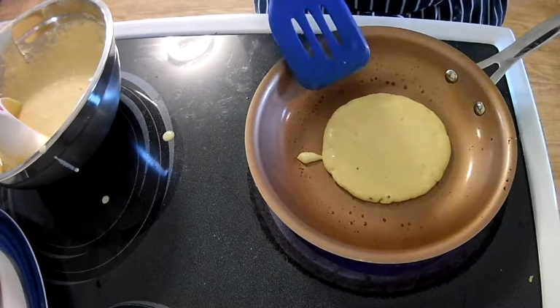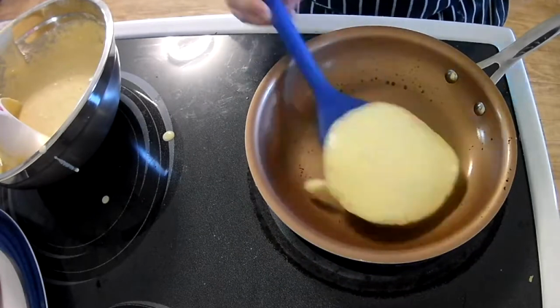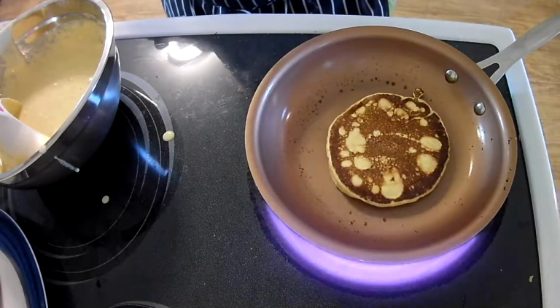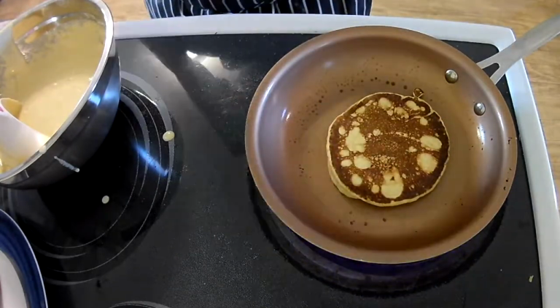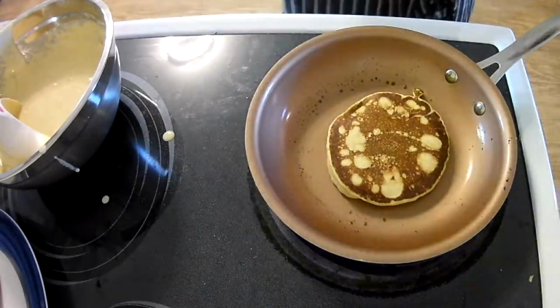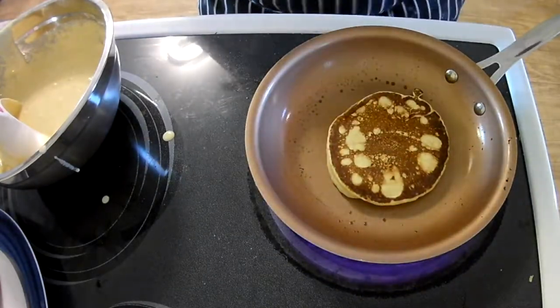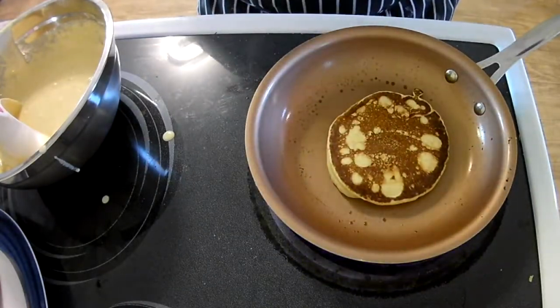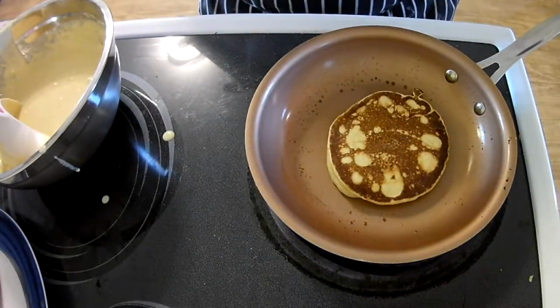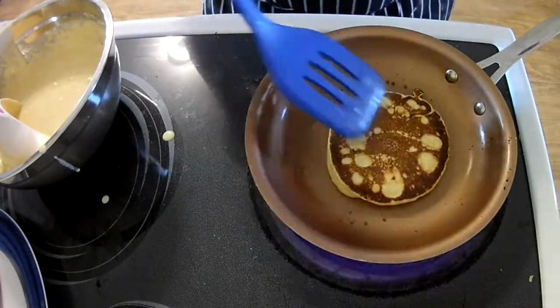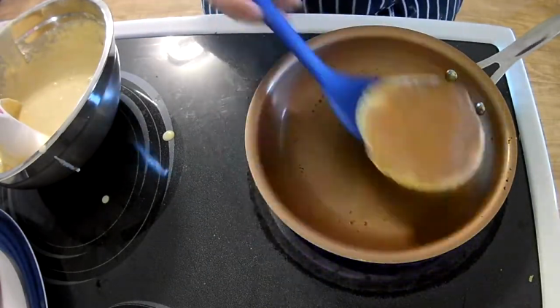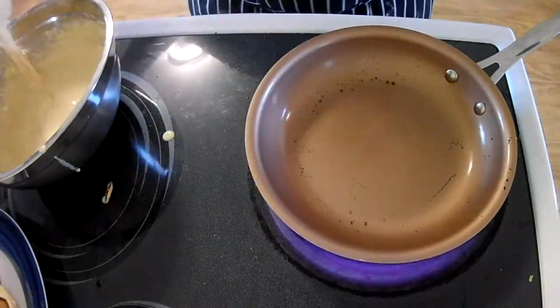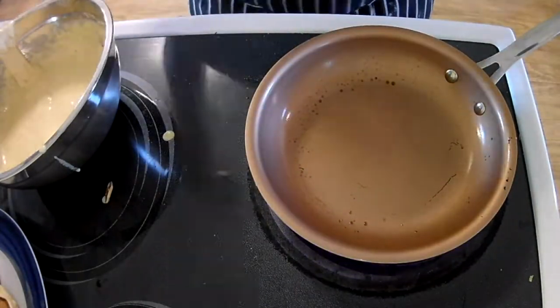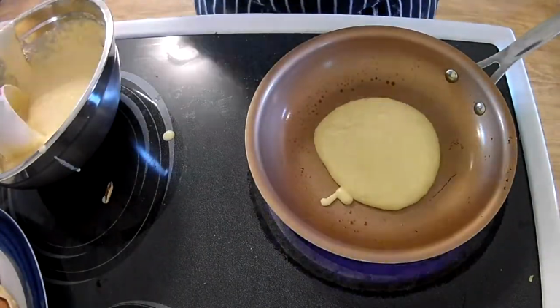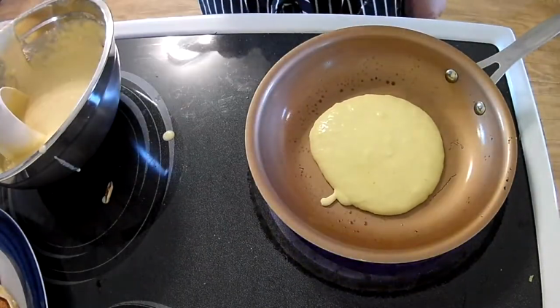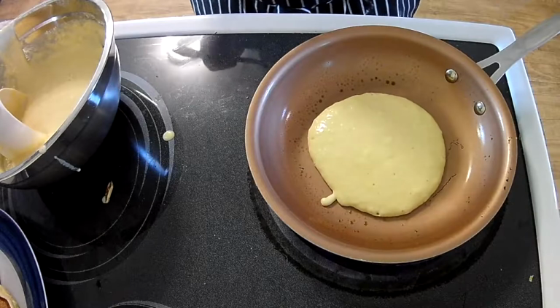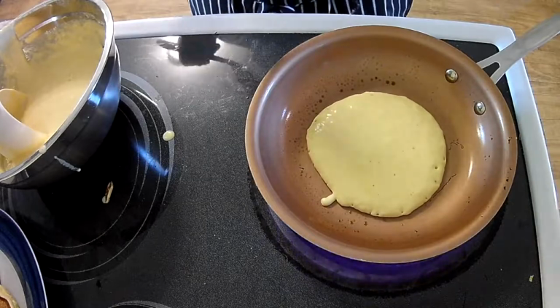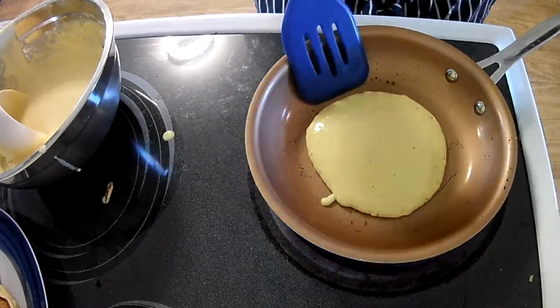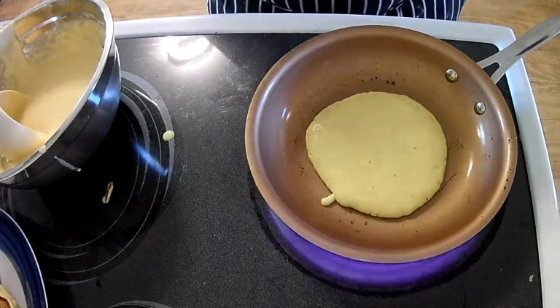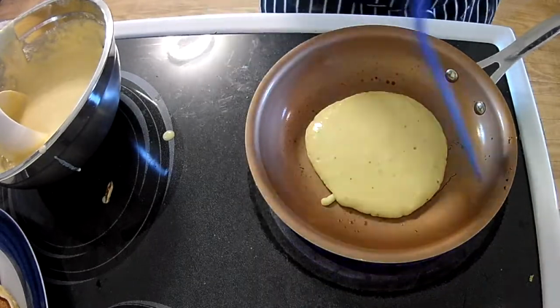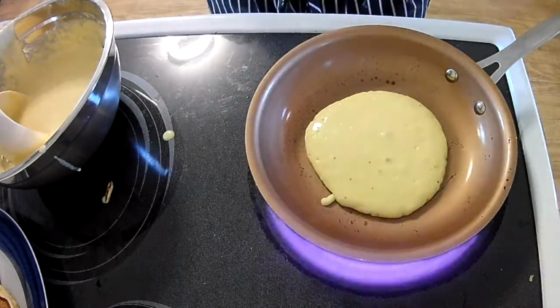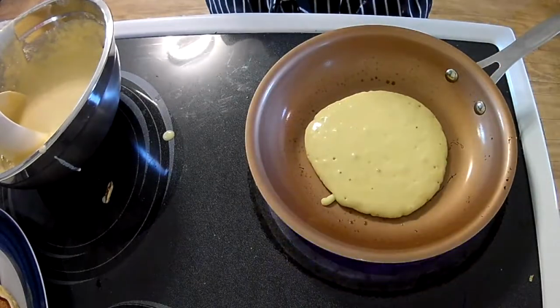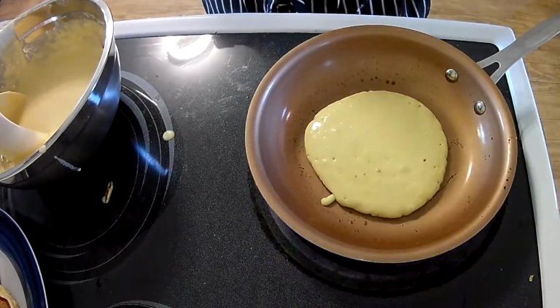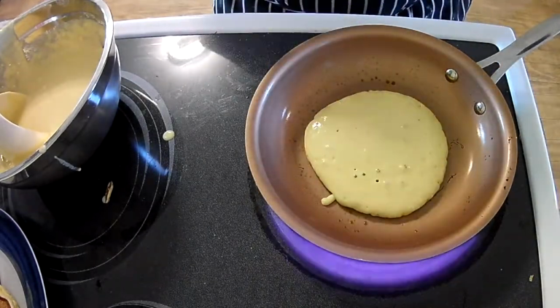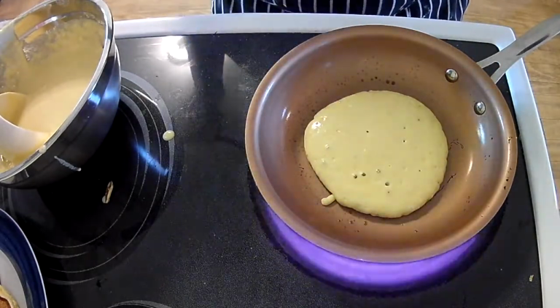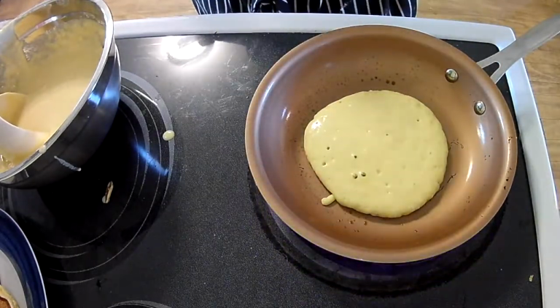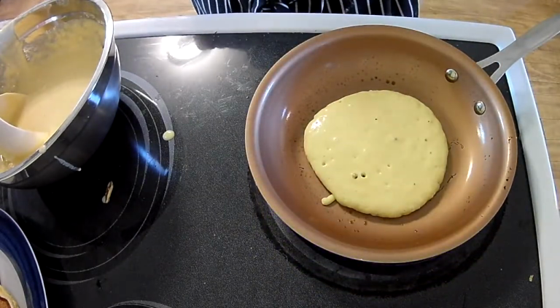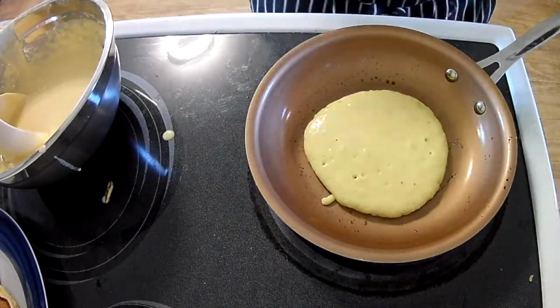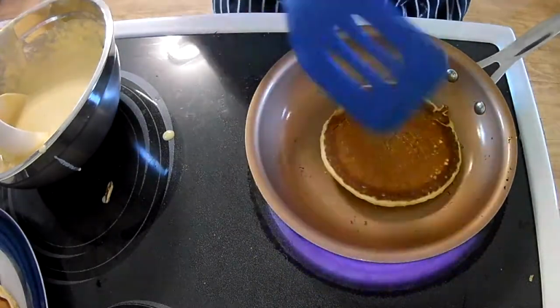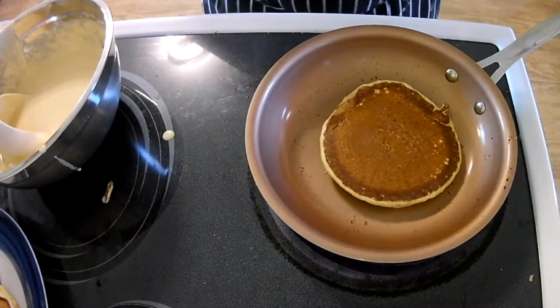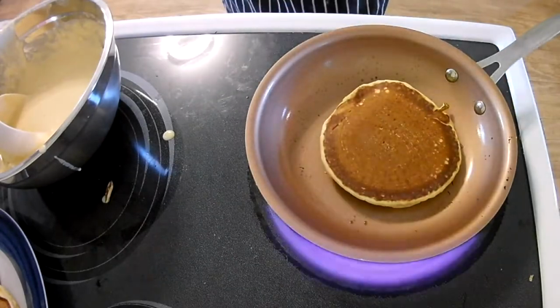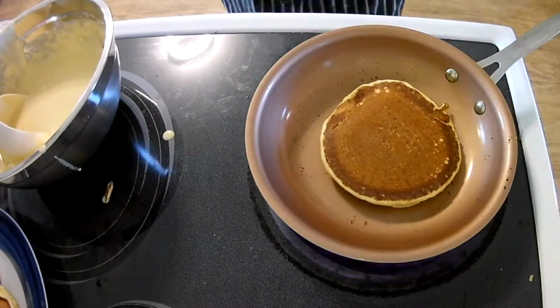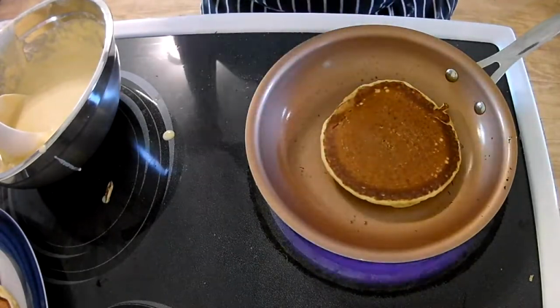When the batter is placed onto the hot pan to cook, the baking powder is activated and also creates carbon dioxide bubbles, just like the baking soda. These two ingredients together create the fluffy texture of pancakes.